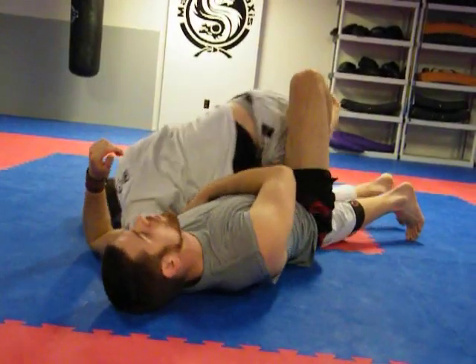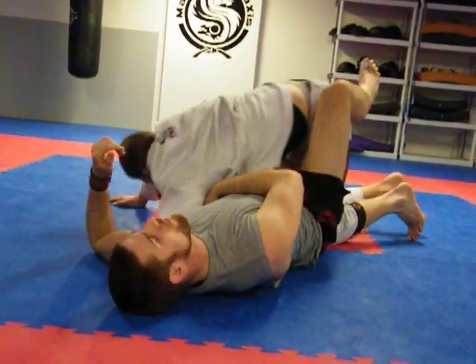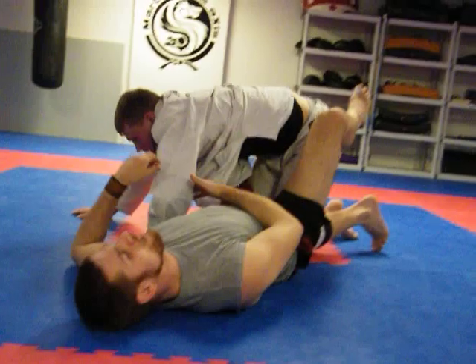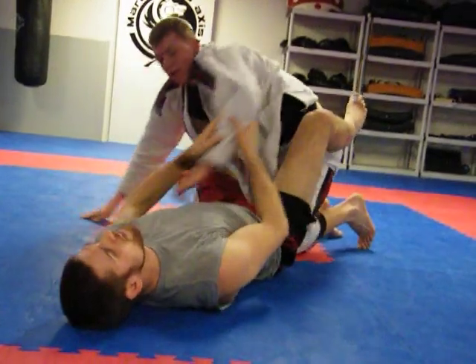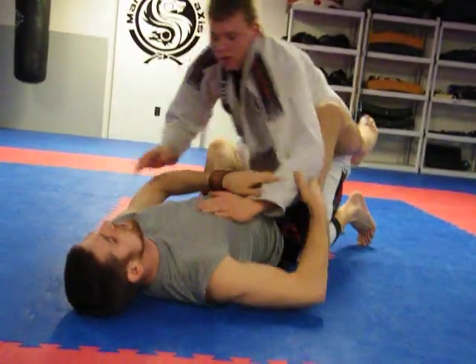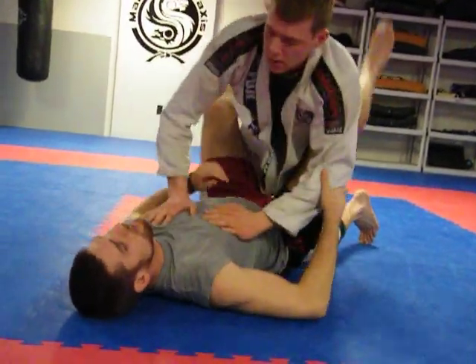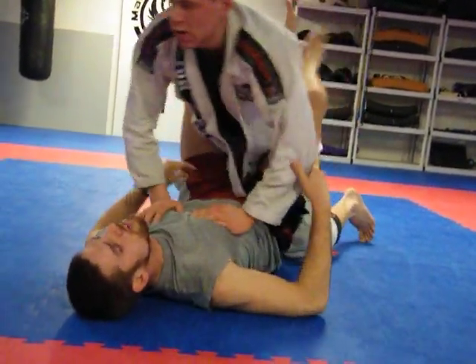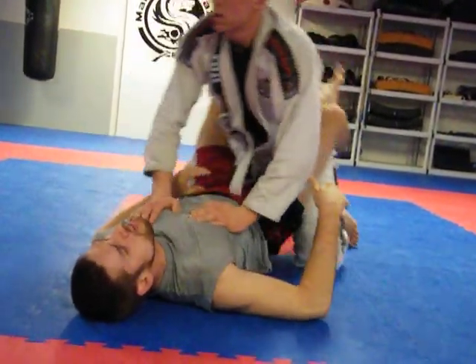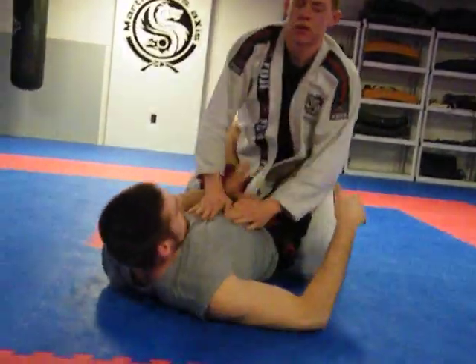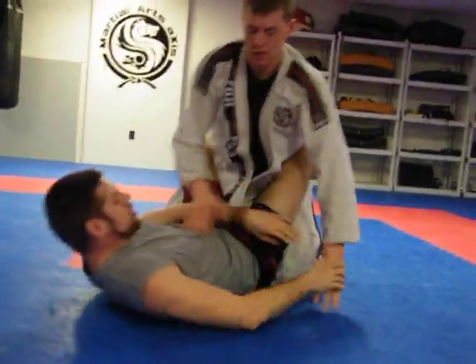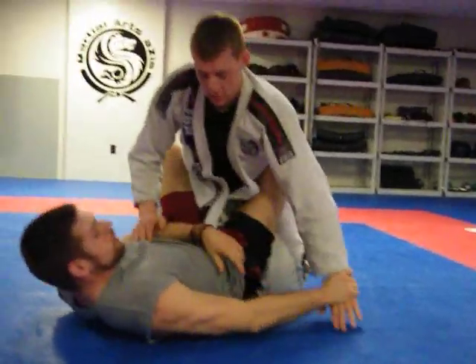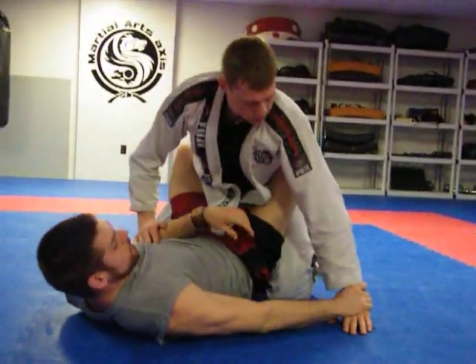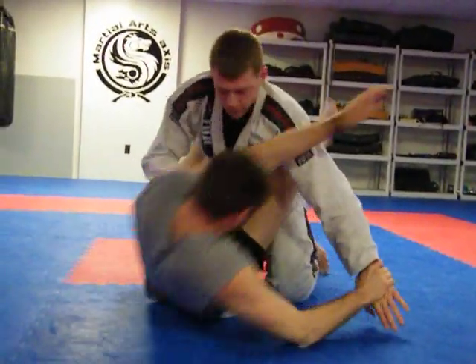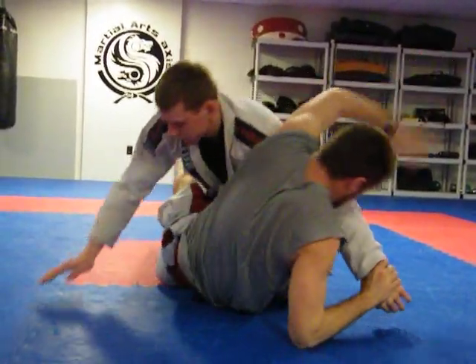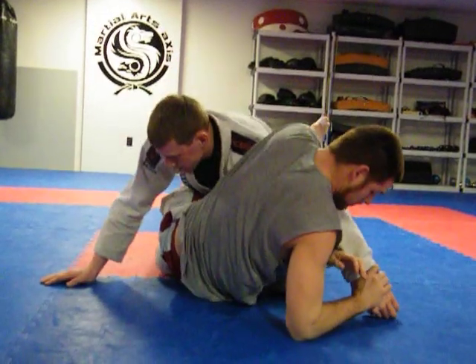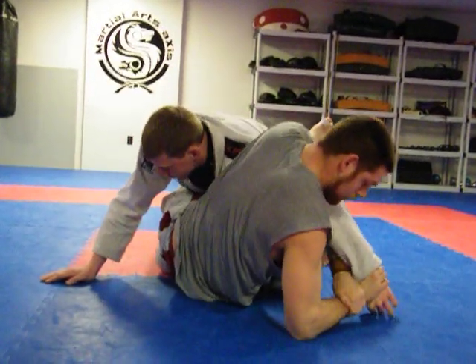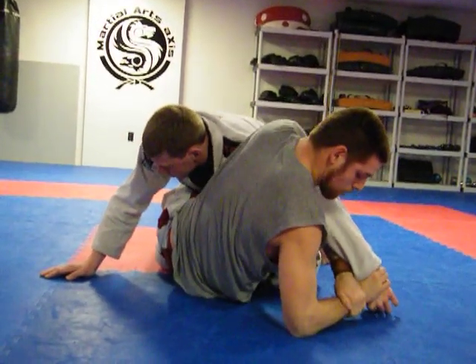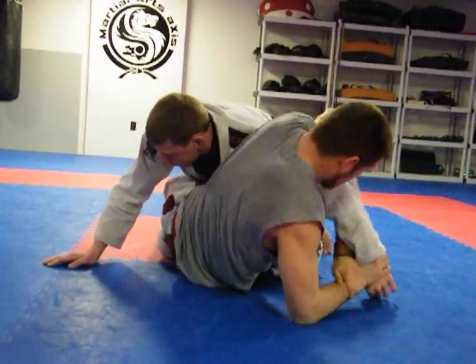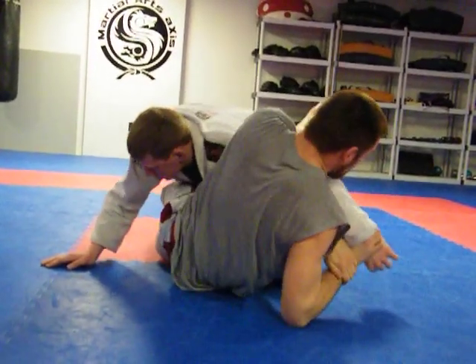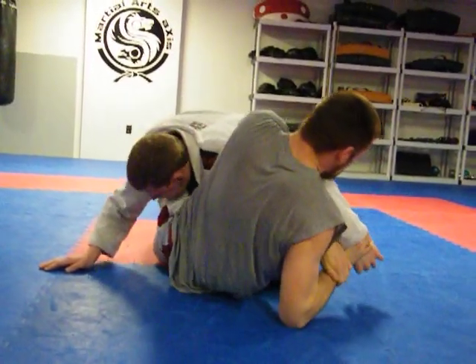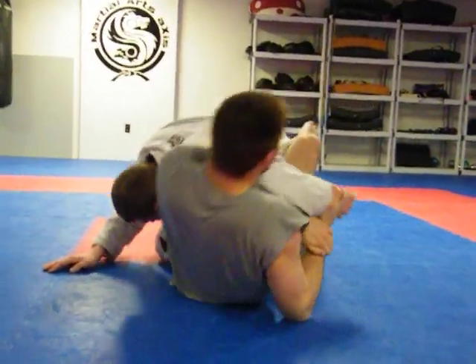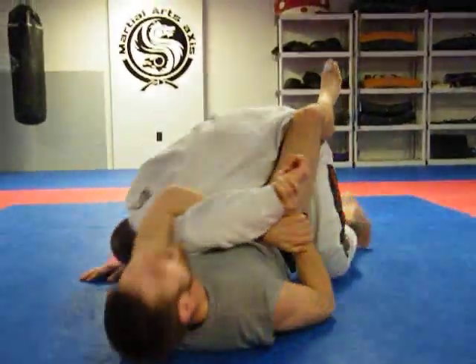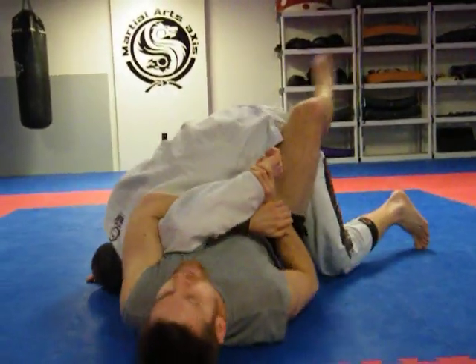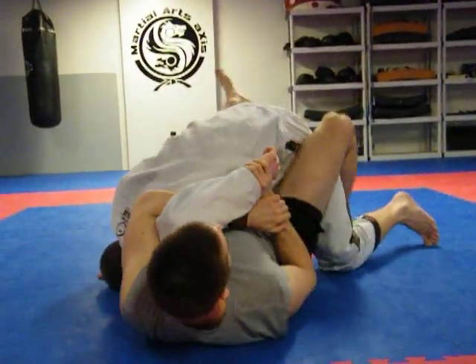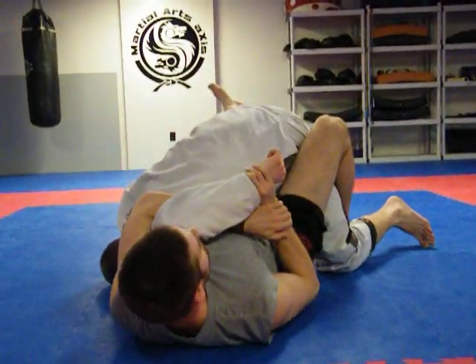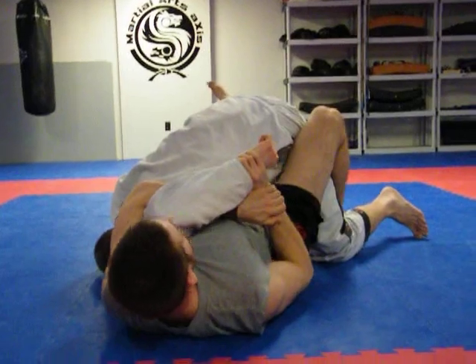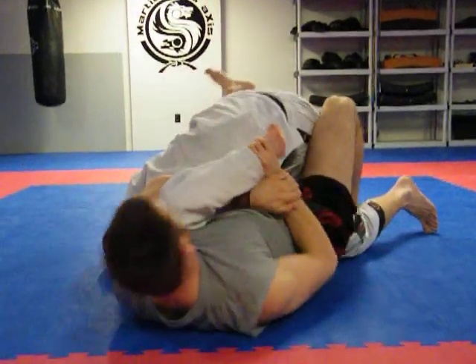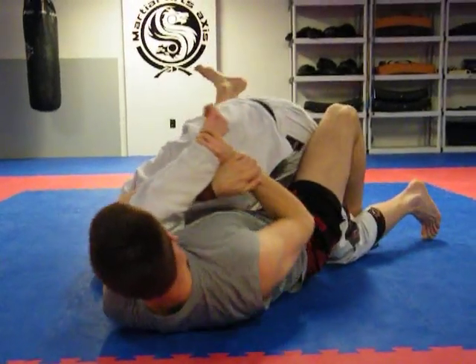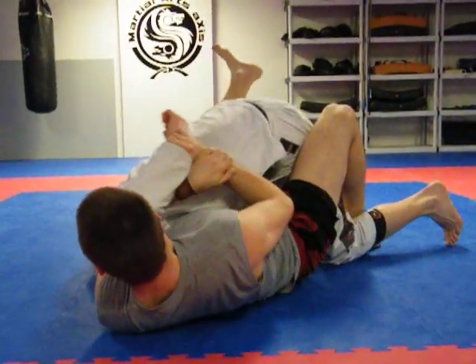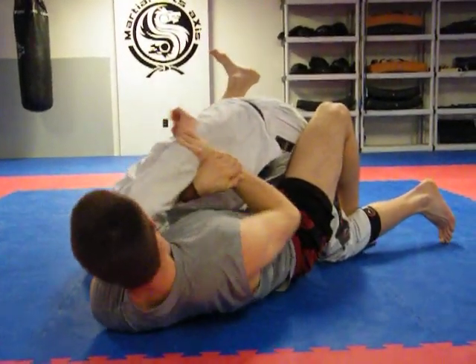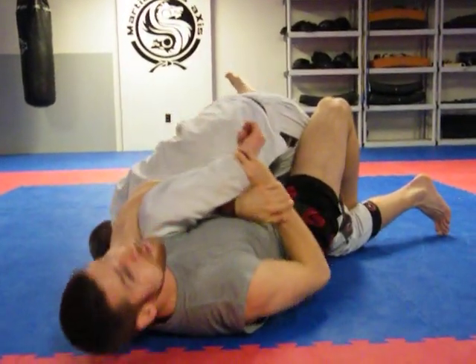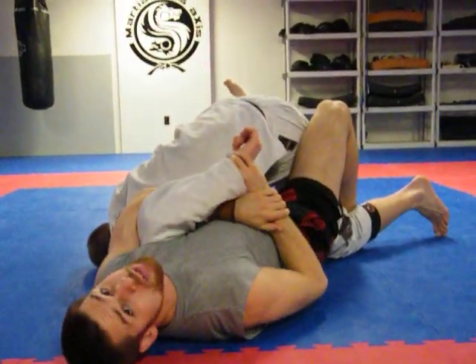Anytime you can get the hand on the ground, sometimes you can push it away and grab it with your wrist. Sit up, grab your own wrist, elbow to your chest, lie flat, trap his leg, shrimp out, turn the other way — boom, you're done.